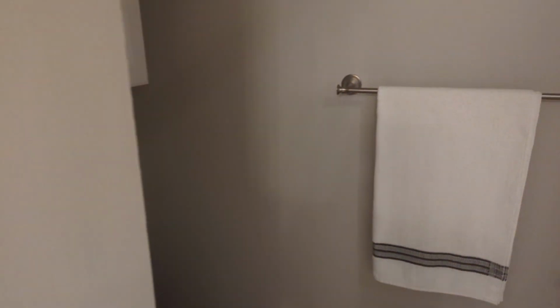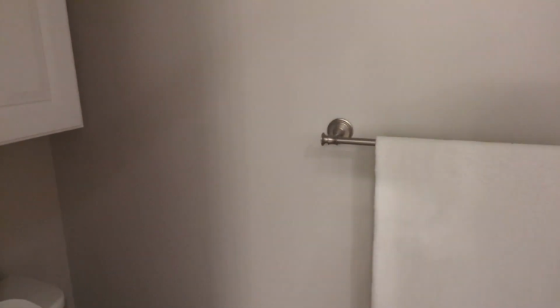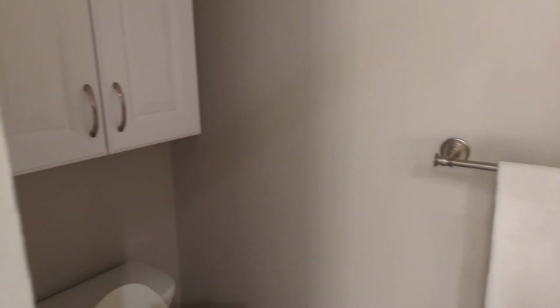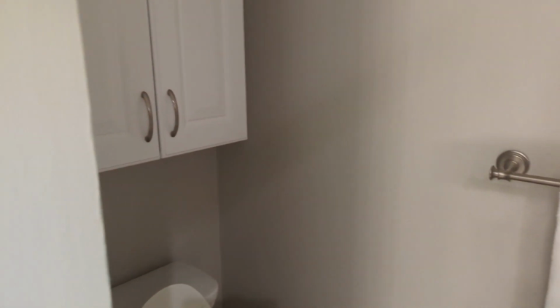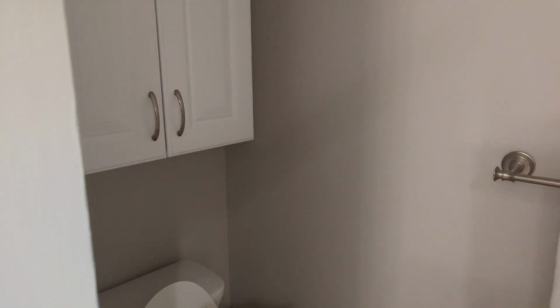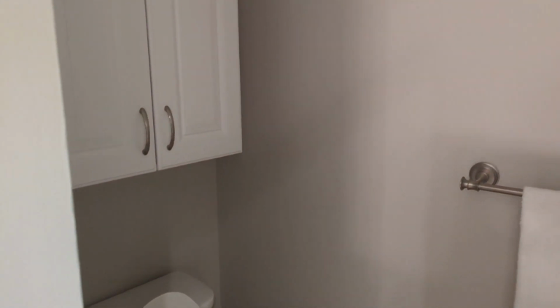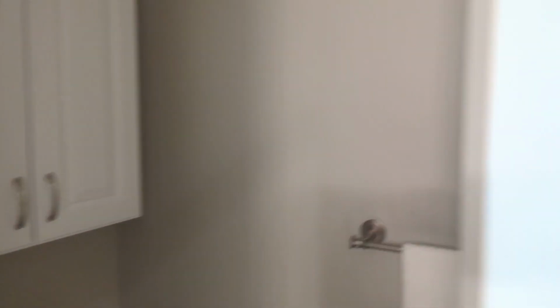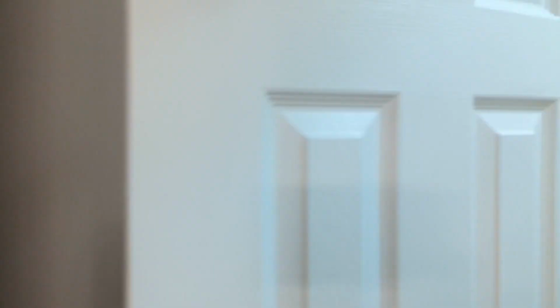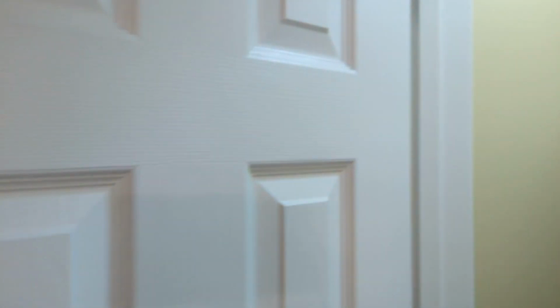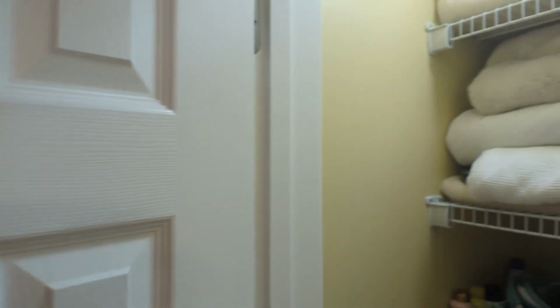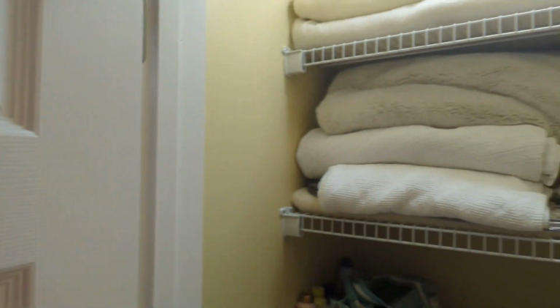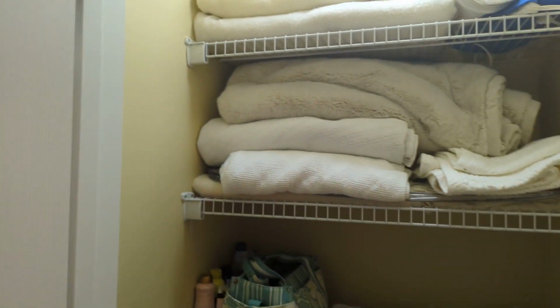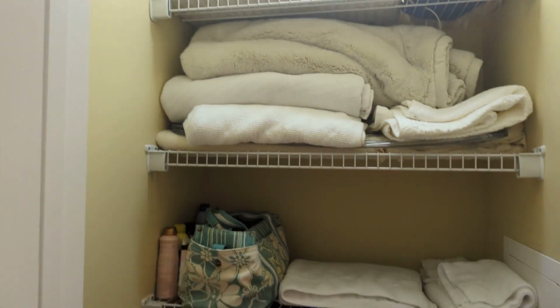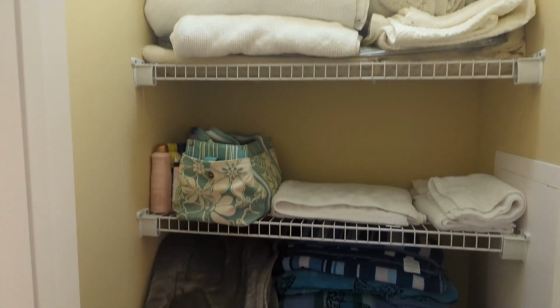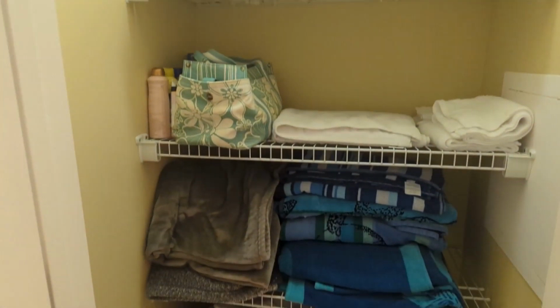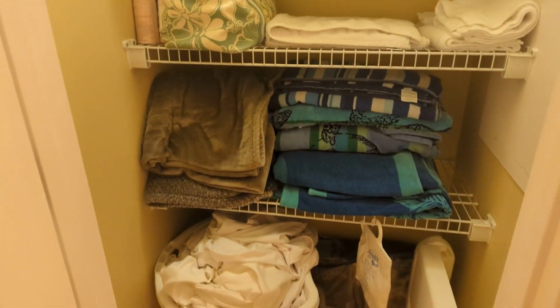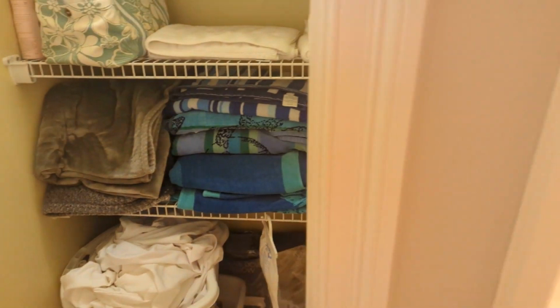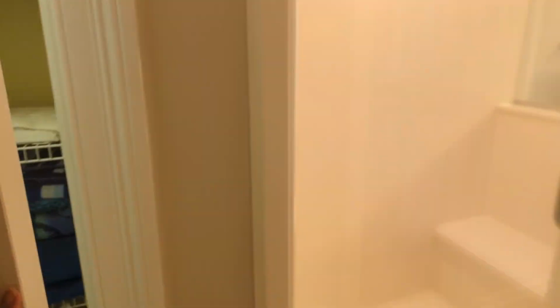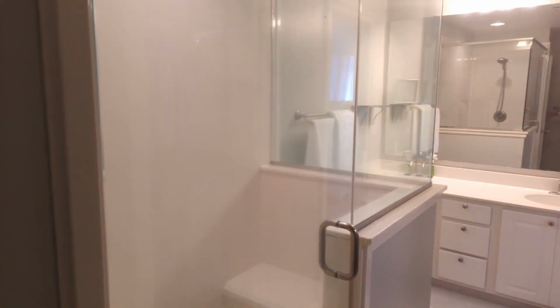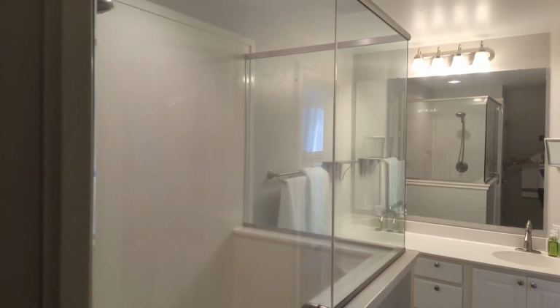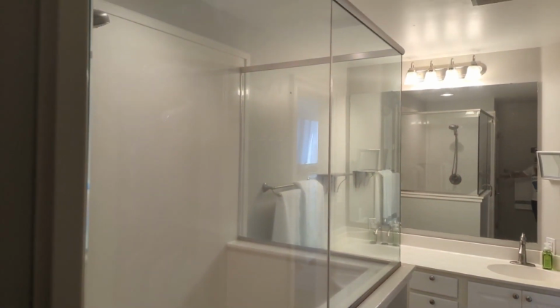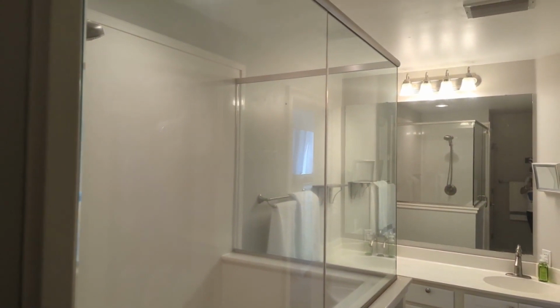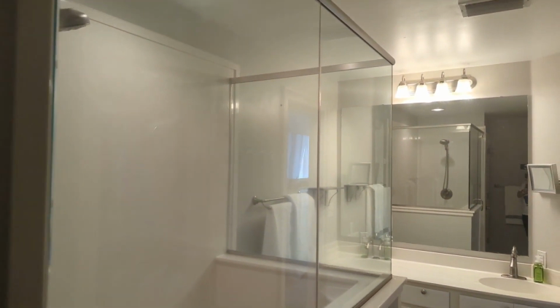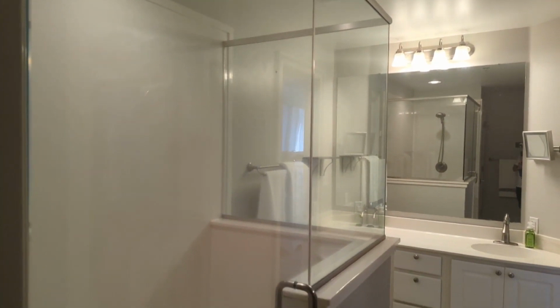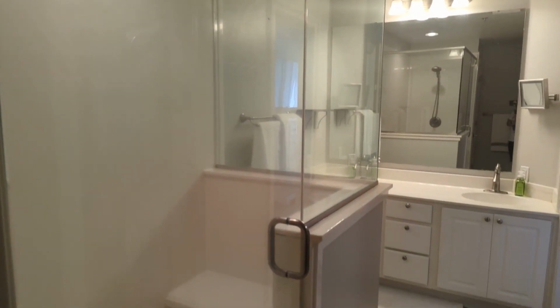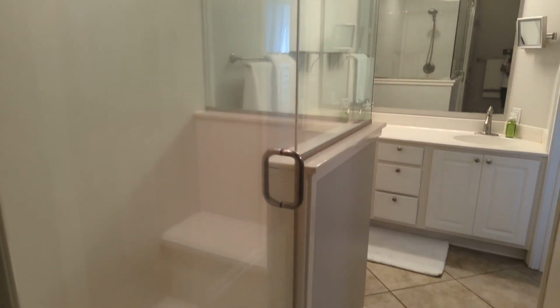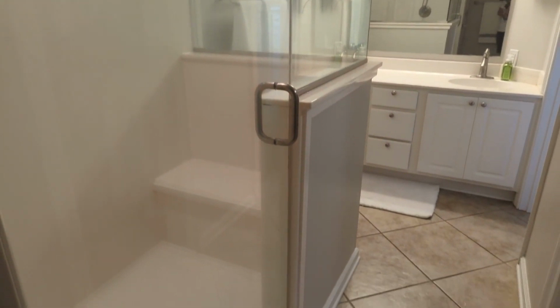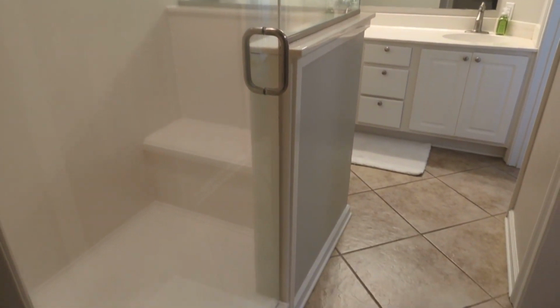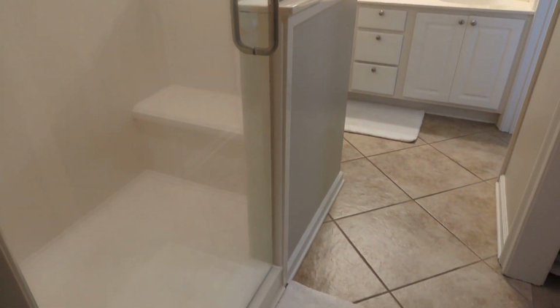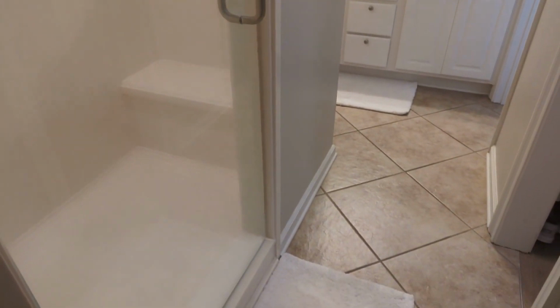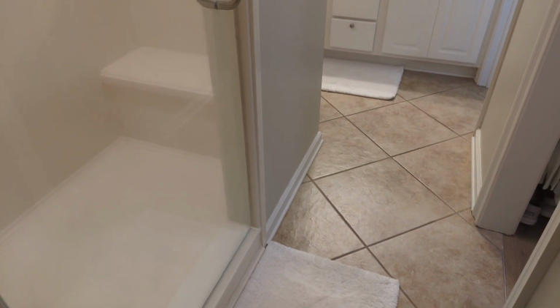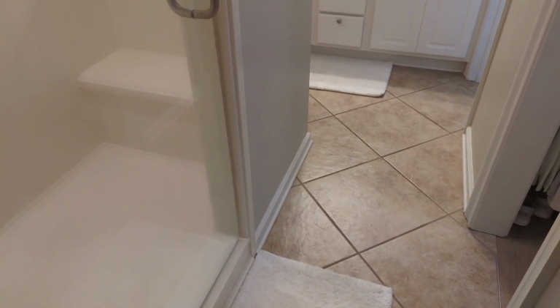There's a separate toilet area and another closet for linens and beach towels — which you'll need plenty of when you have a place here at the beach. This is a nice size shower, with dual vanities here in the master bathroom.